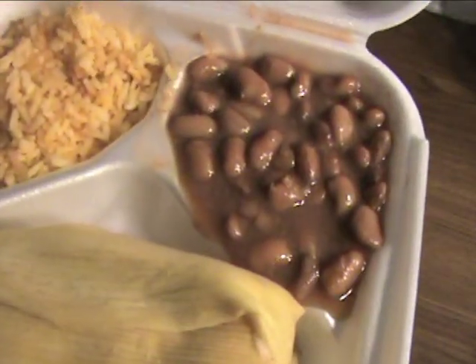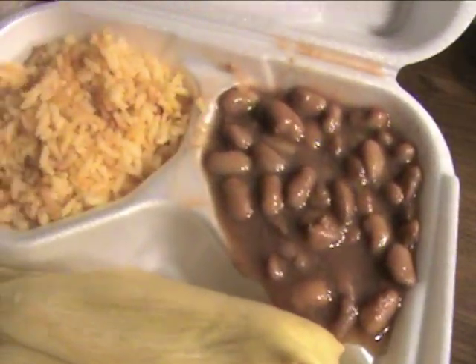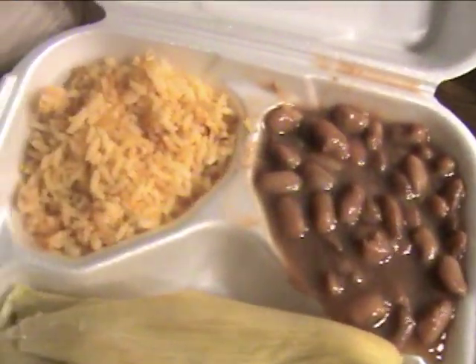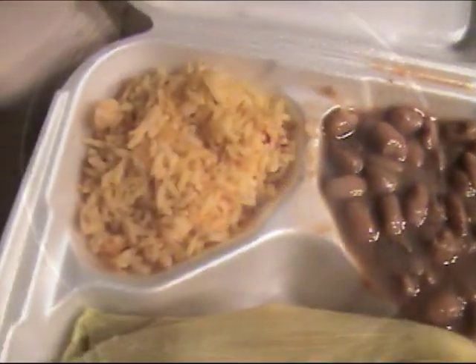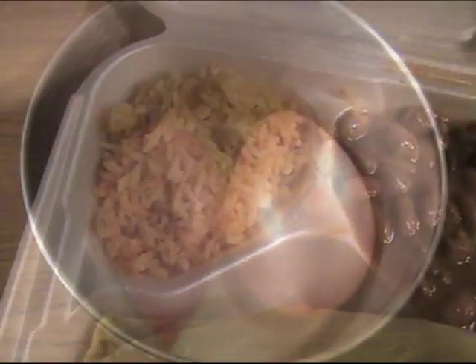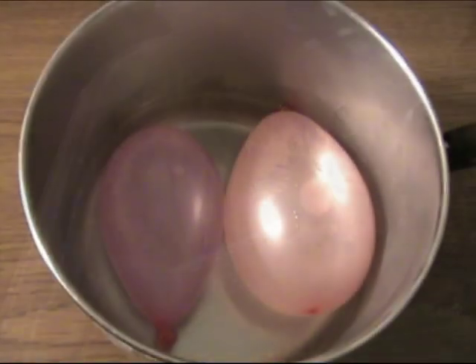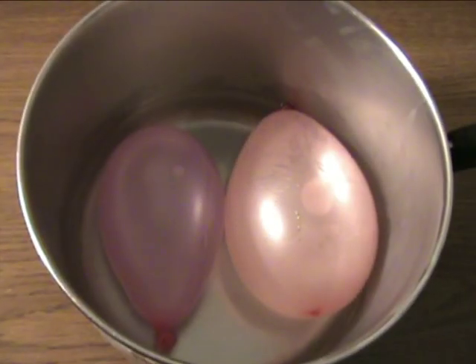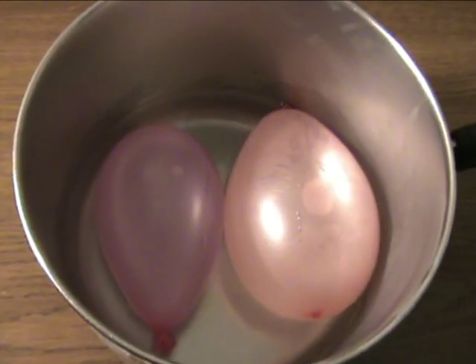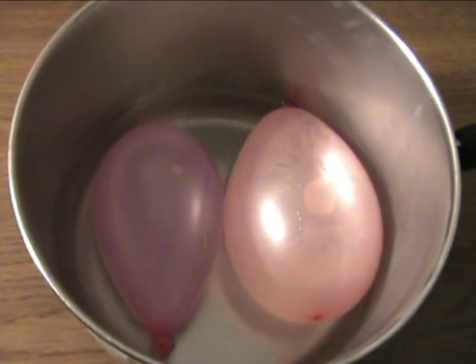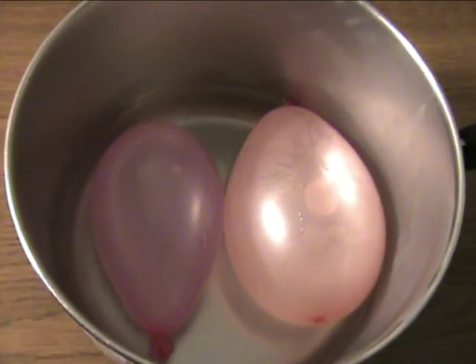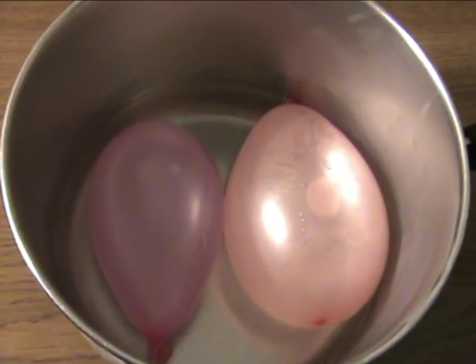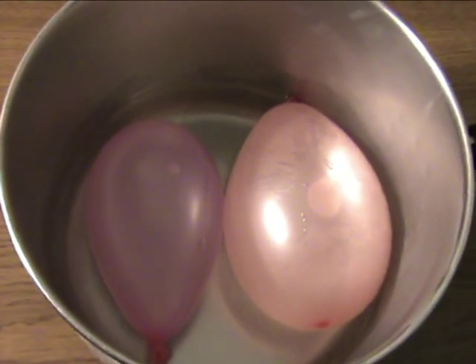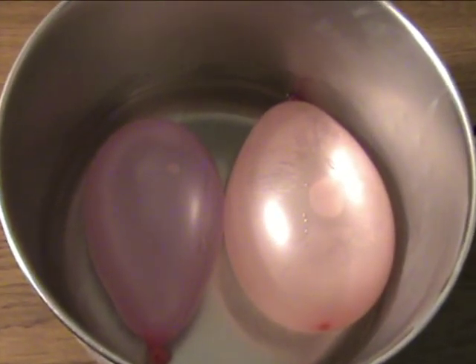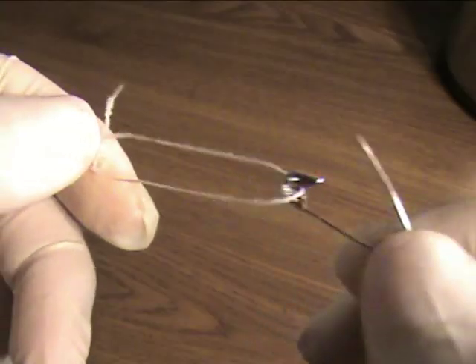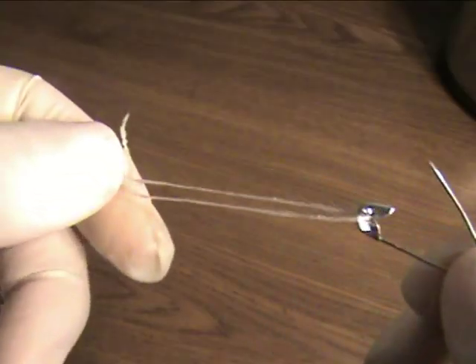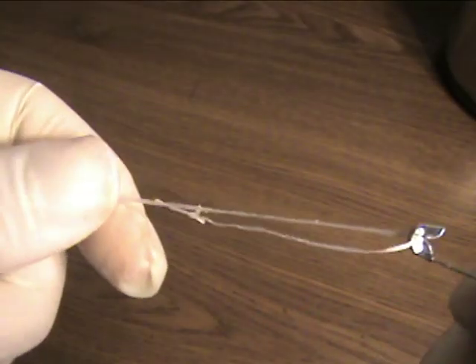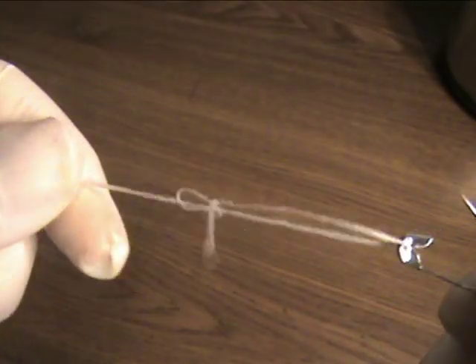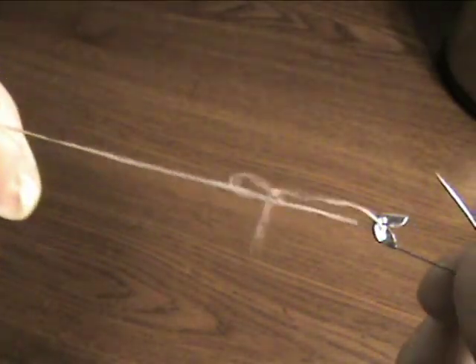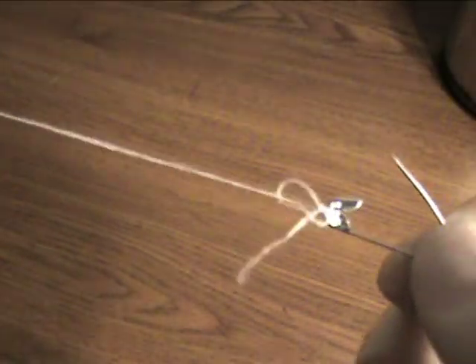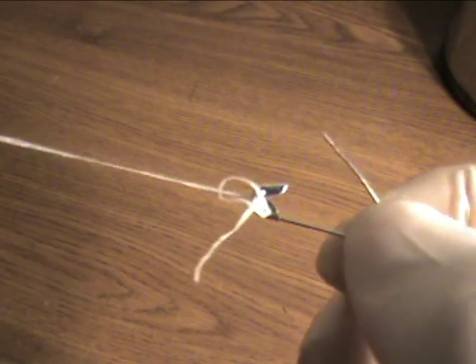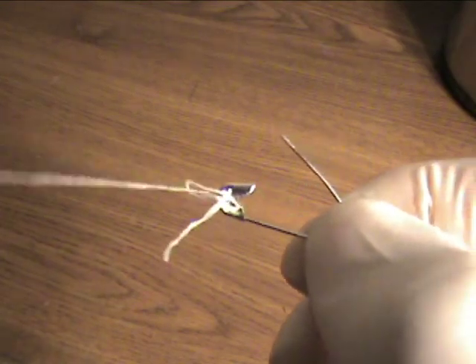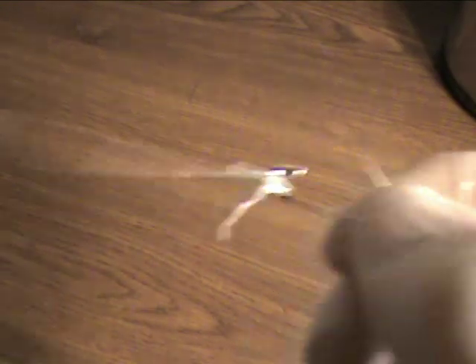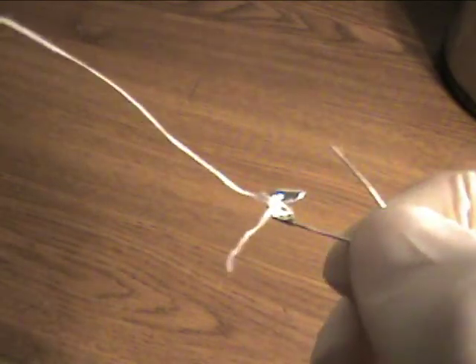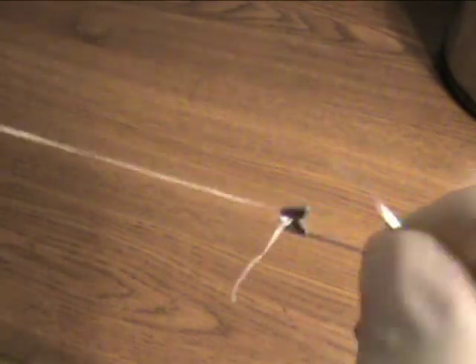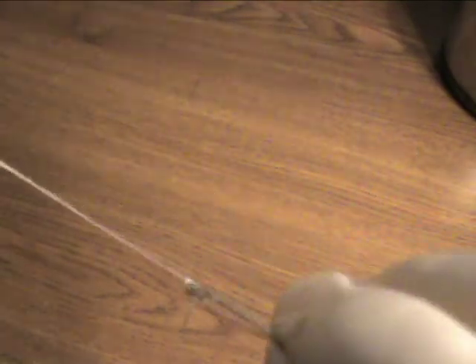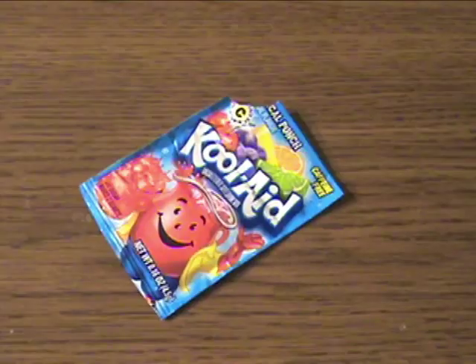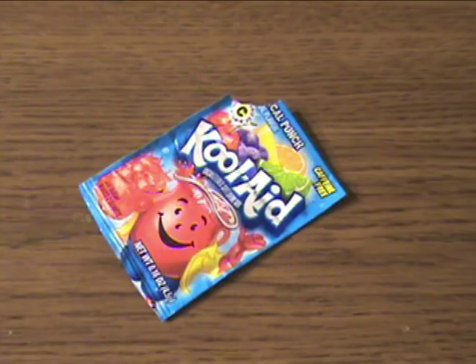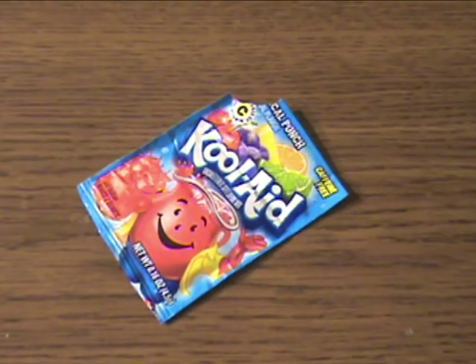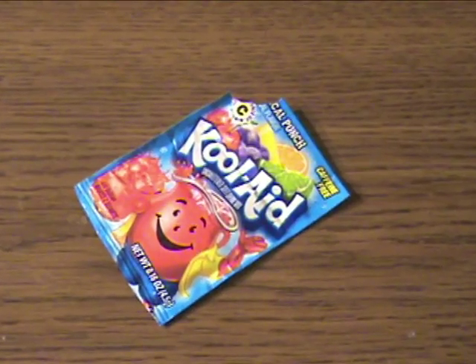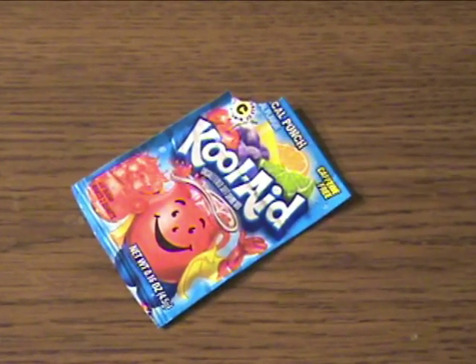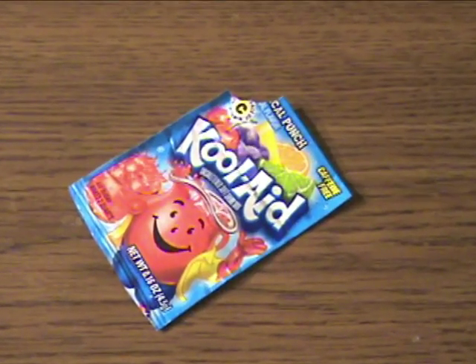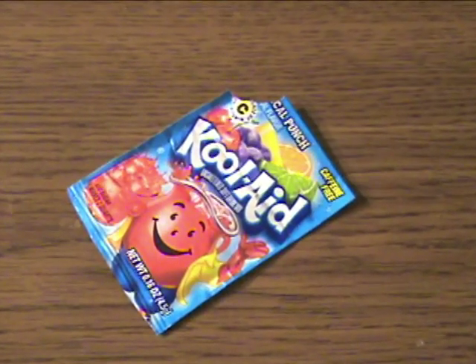You will need the following items: a water balloon, a safety pin with a string tied to it, and if you want, some Kool-Aid.